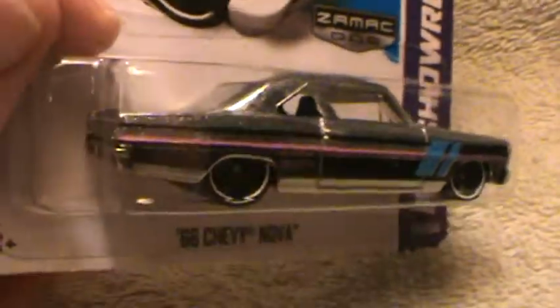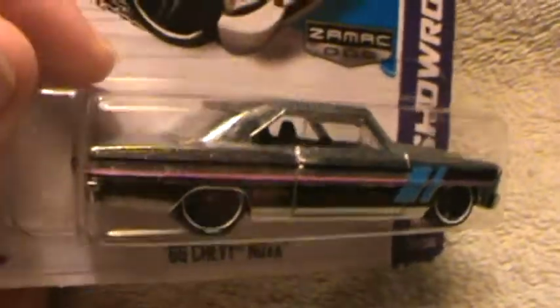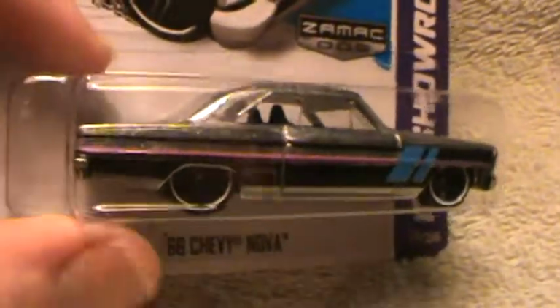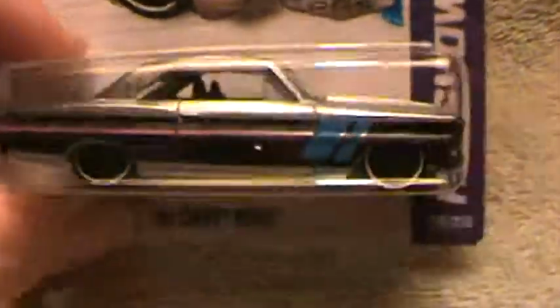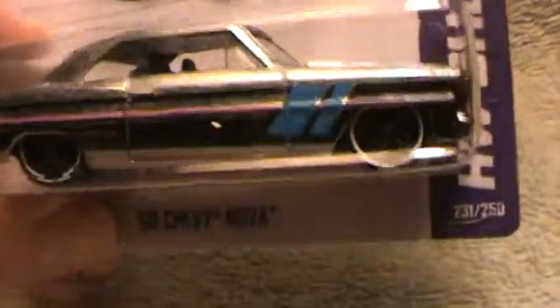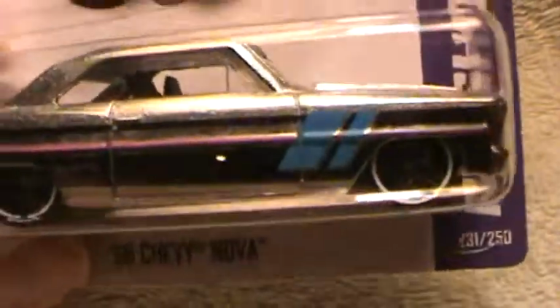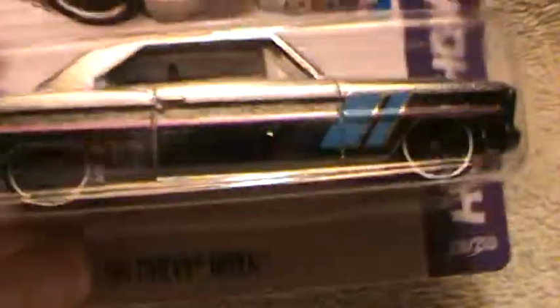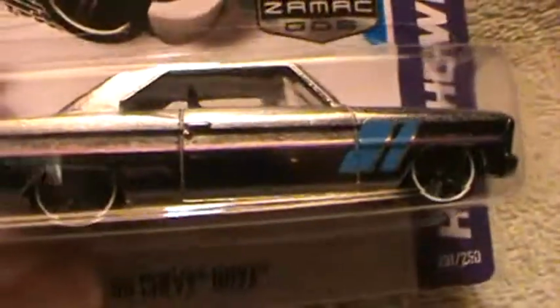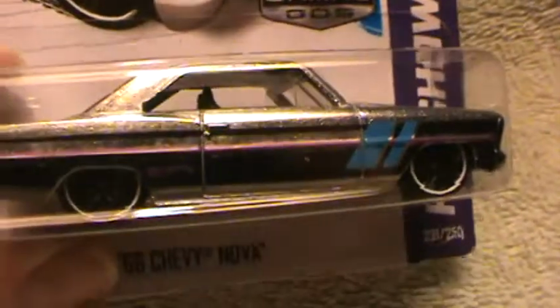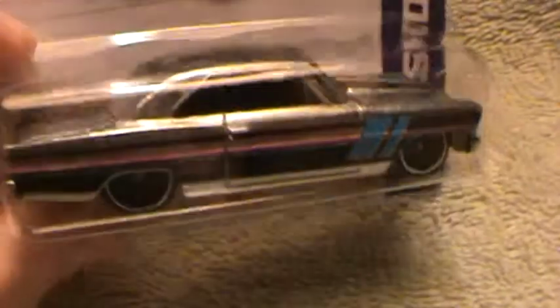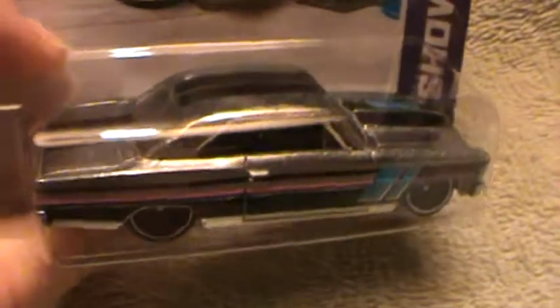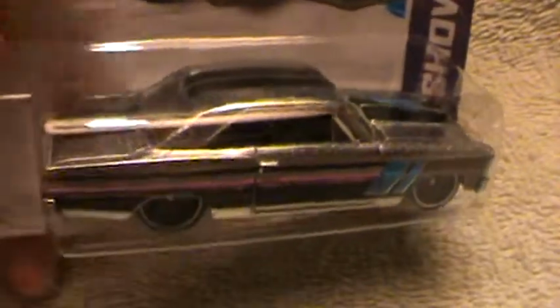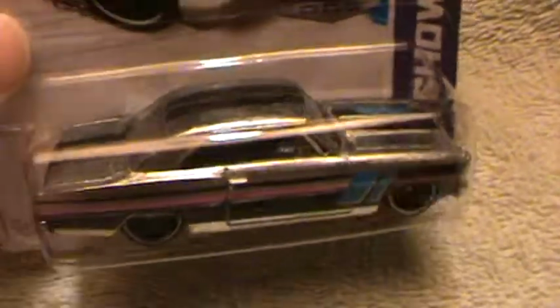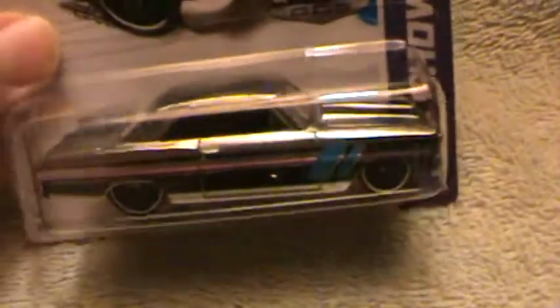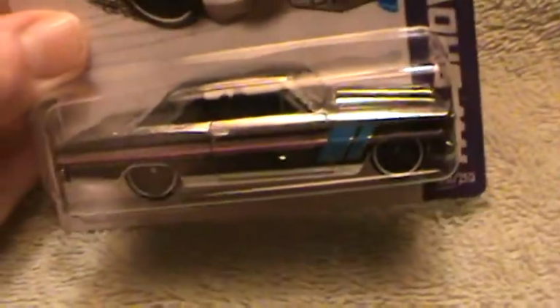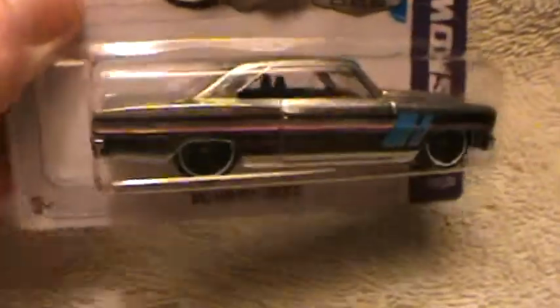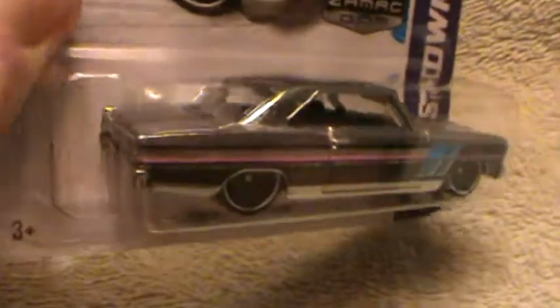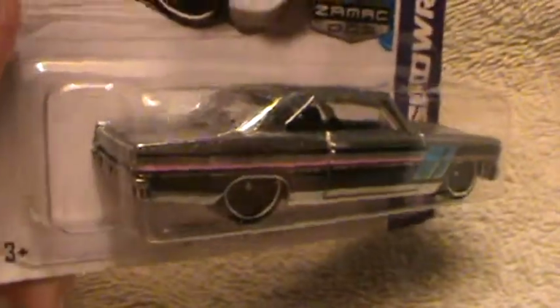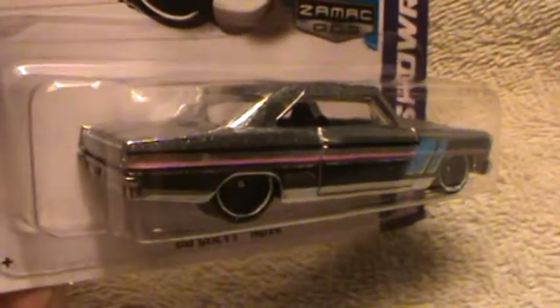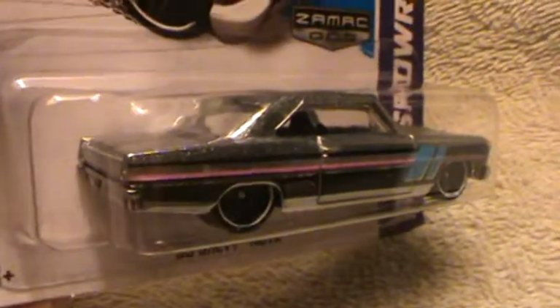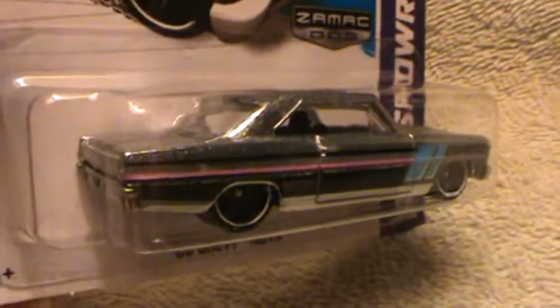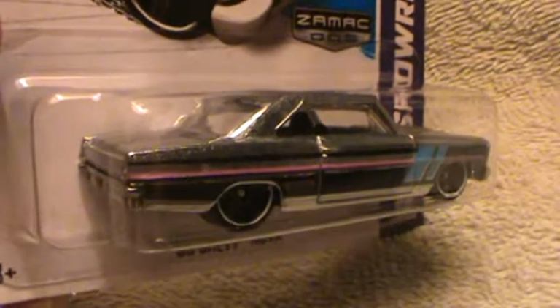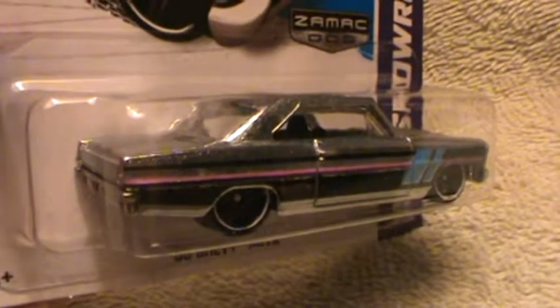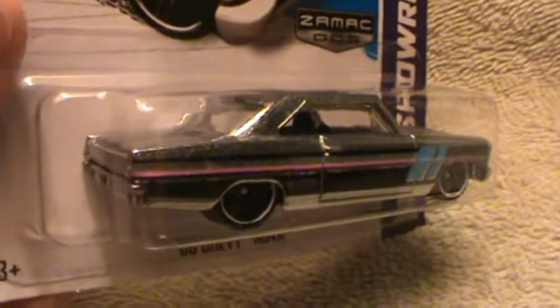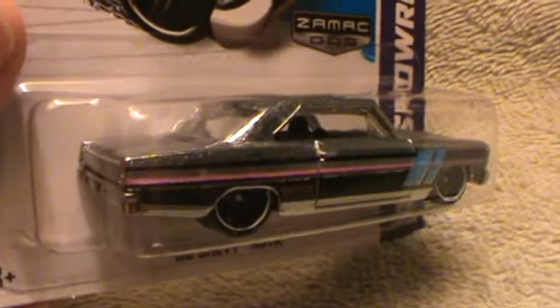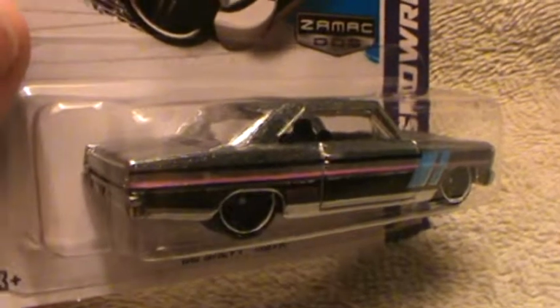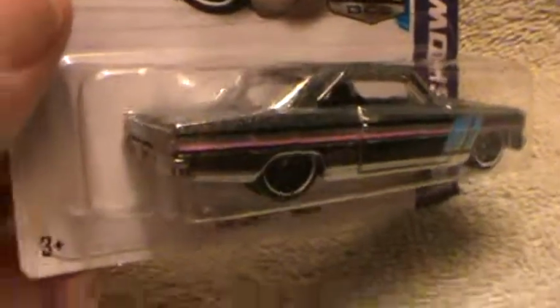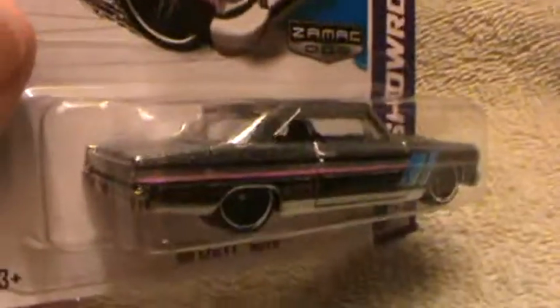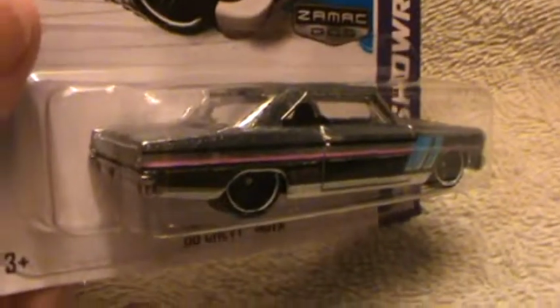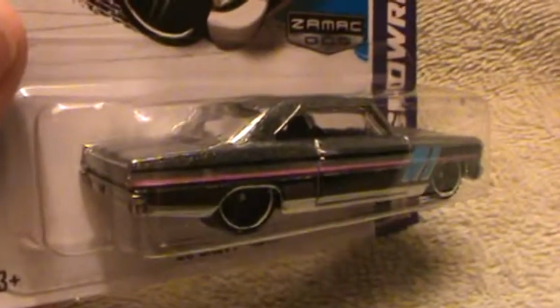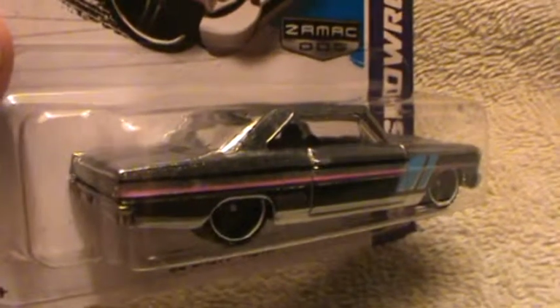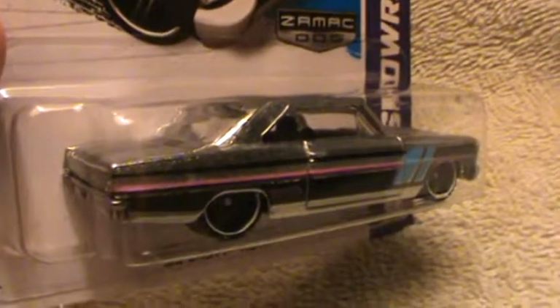Black and white wheels. Red — I mean blue tempo. And black interior. For this model, for the year of 2013, they made a lime green, a light blue, and a Zamac silver.